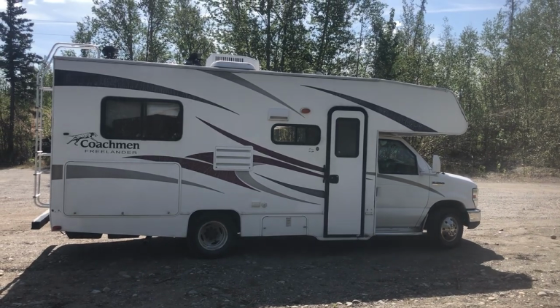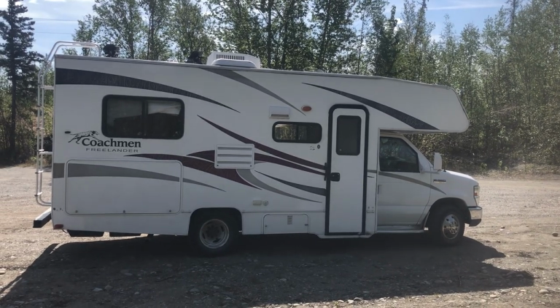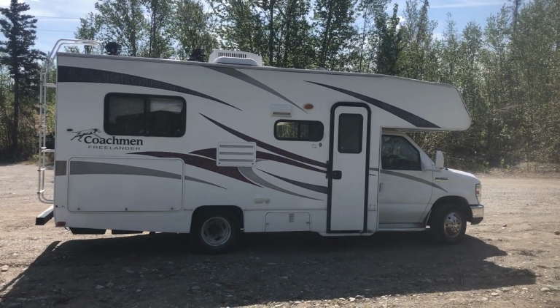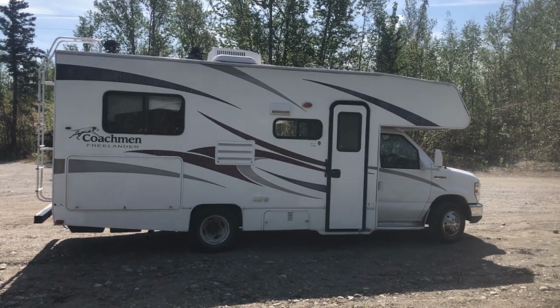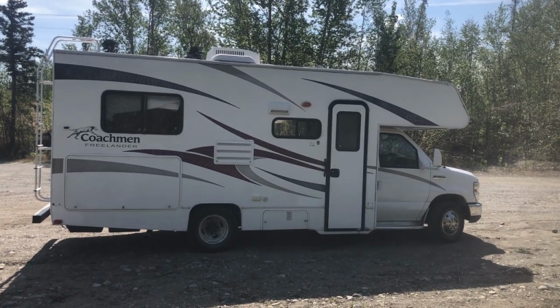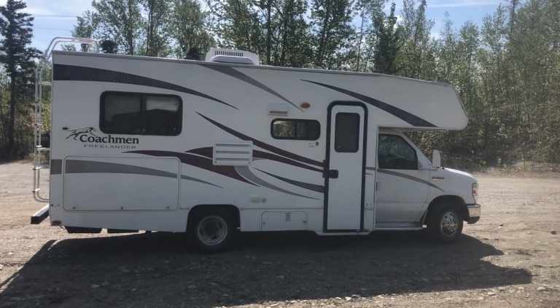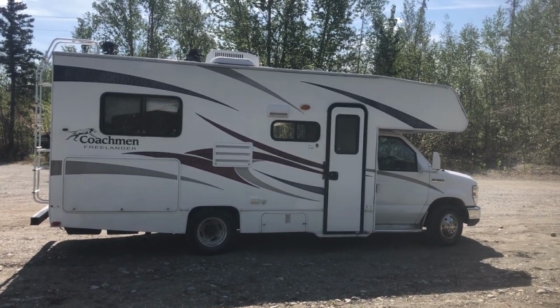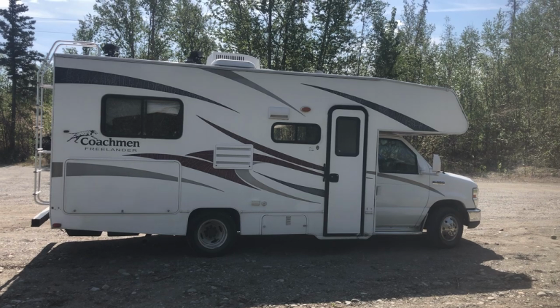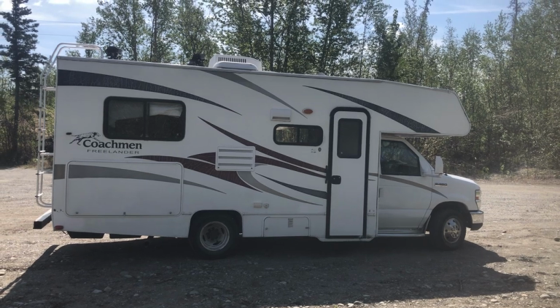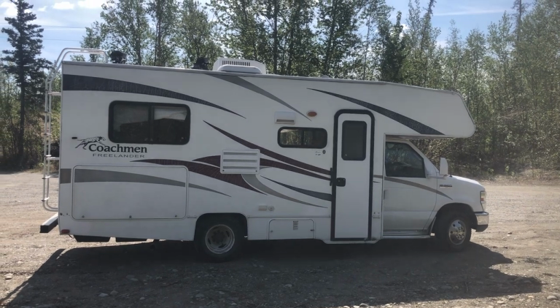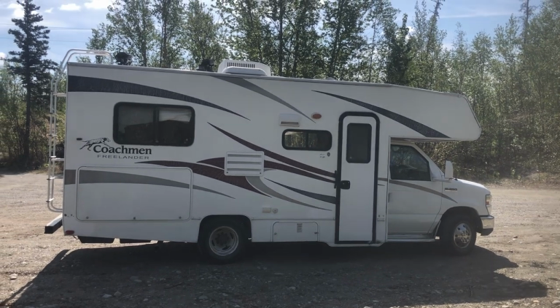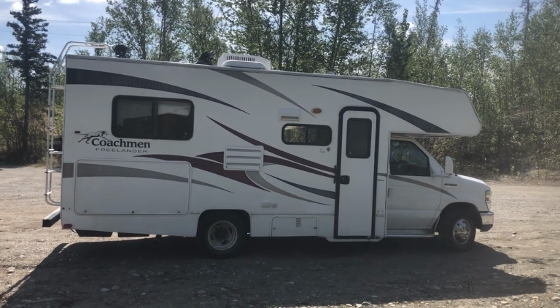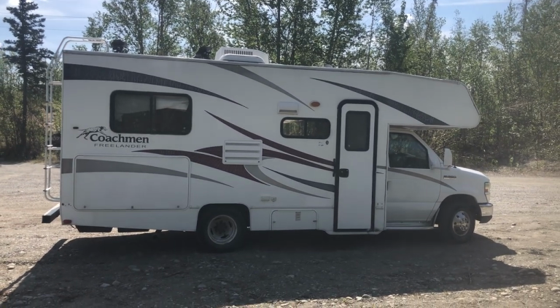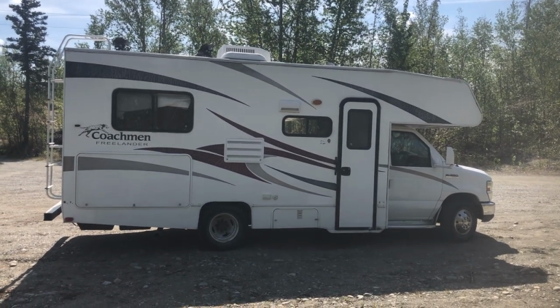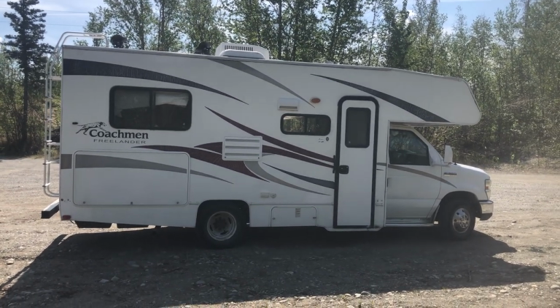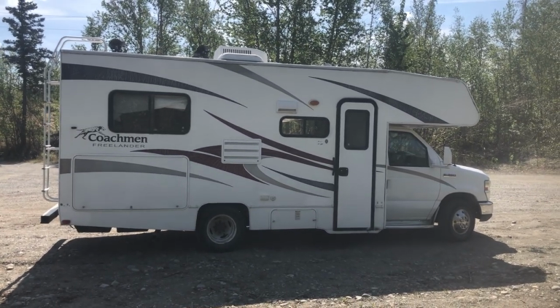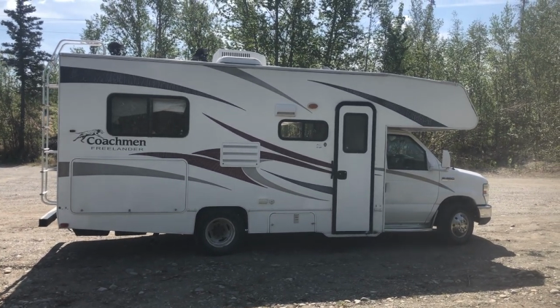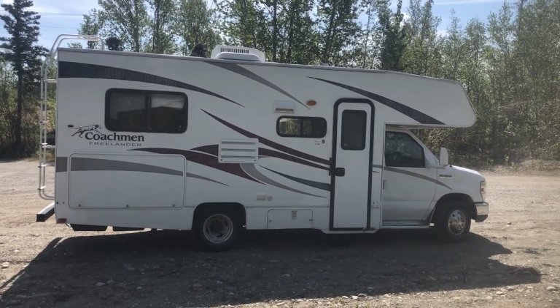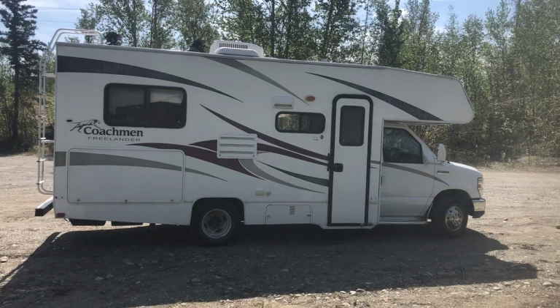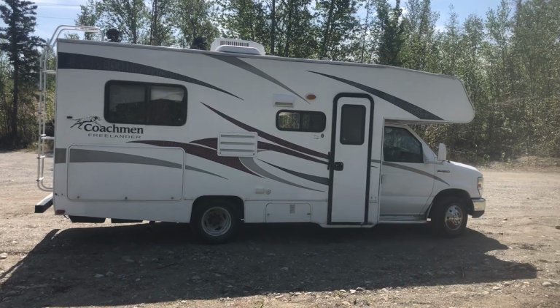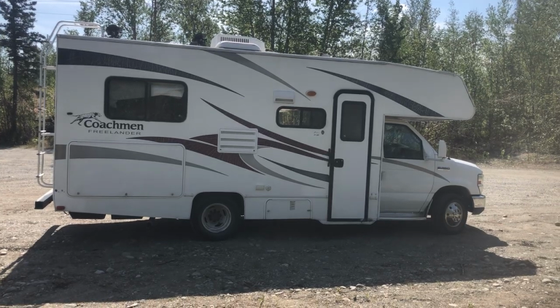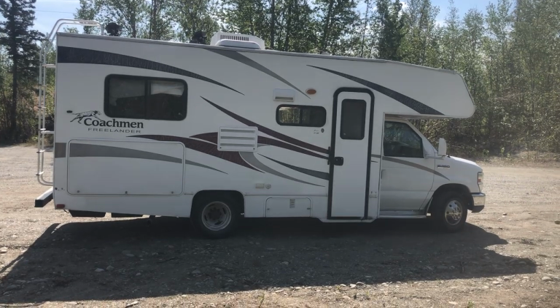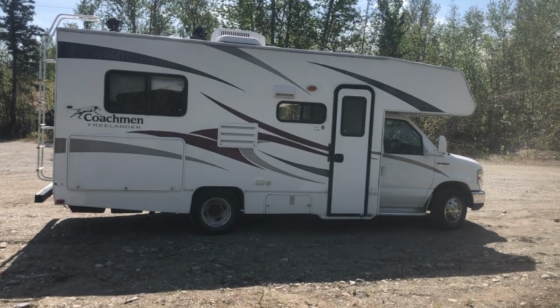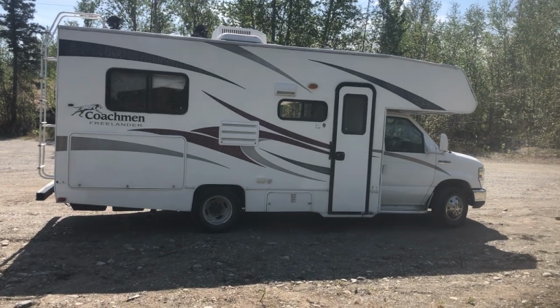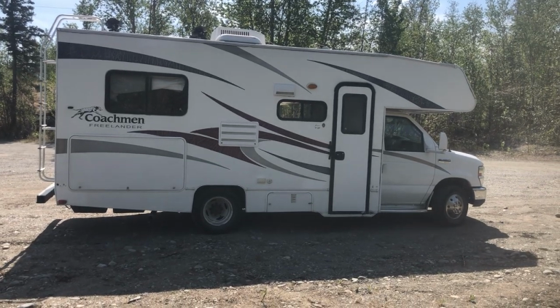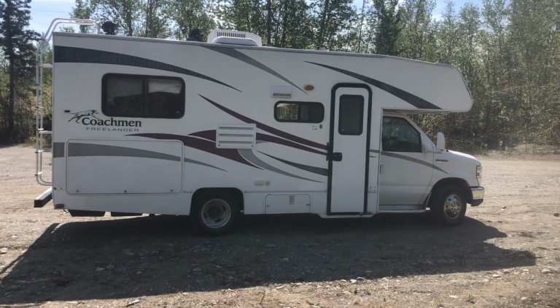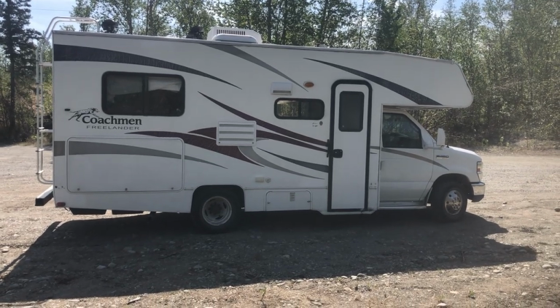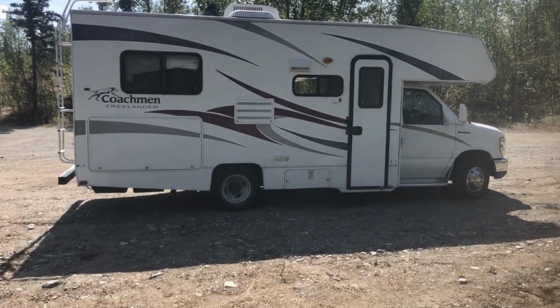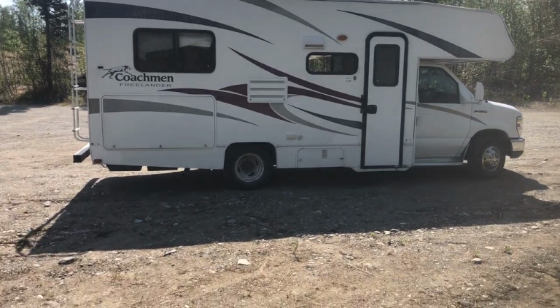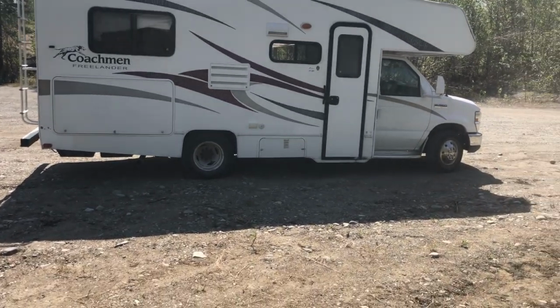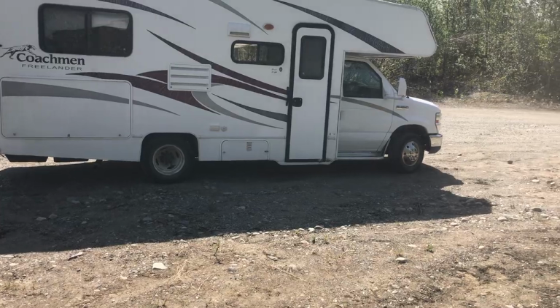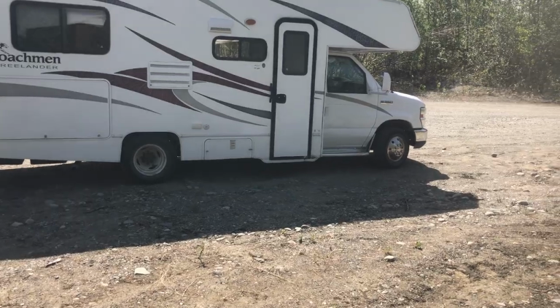This is the walk-through video for my 2011 Coachman Freelander 21QB — I also refer to it as RV number two. I'm going to do the walk-through with you guys, starting with the outside of the motorhome and working our way in.